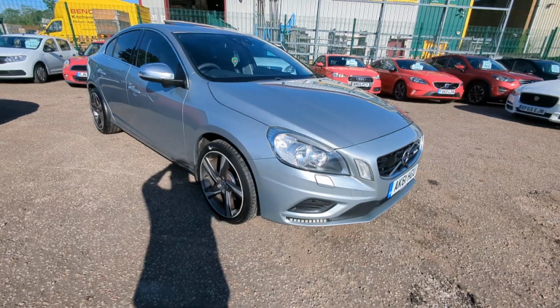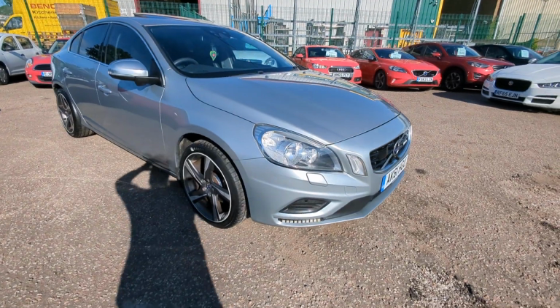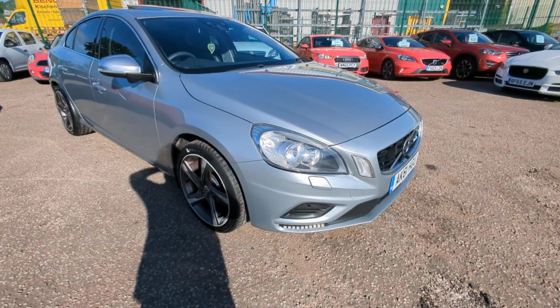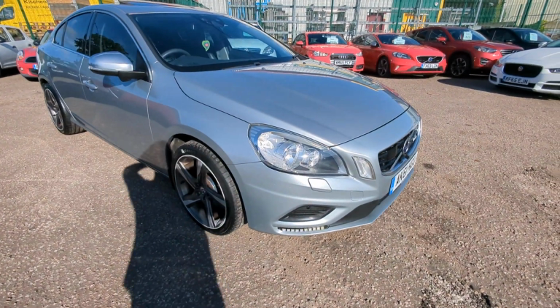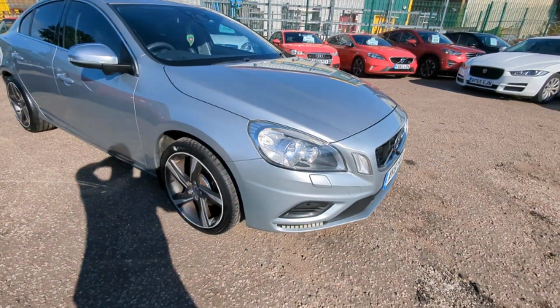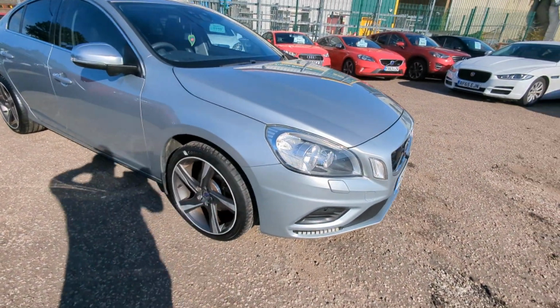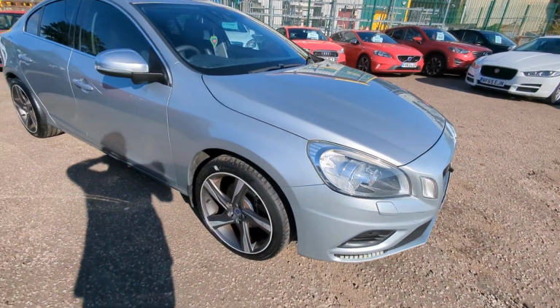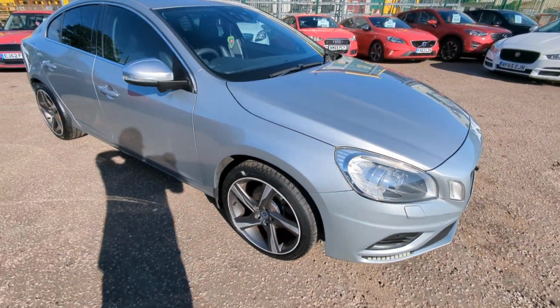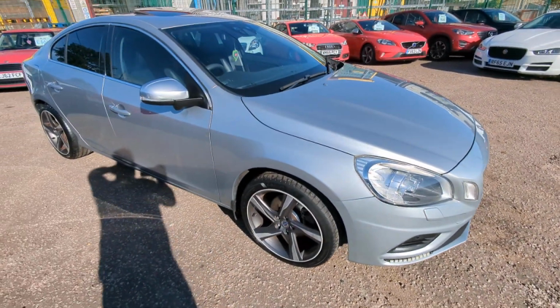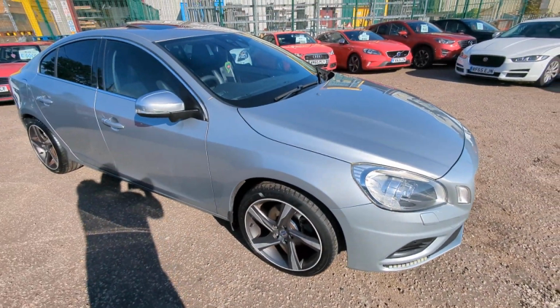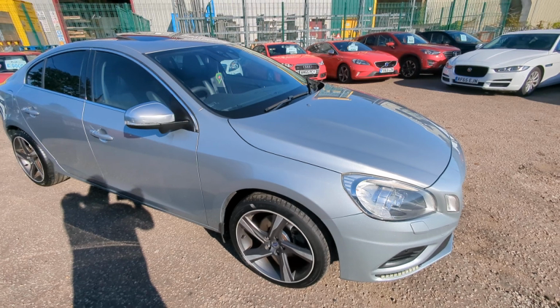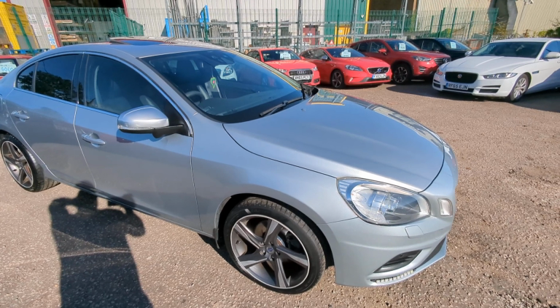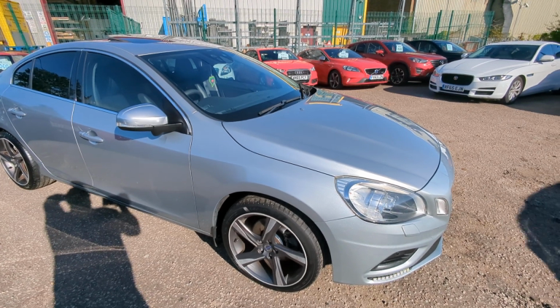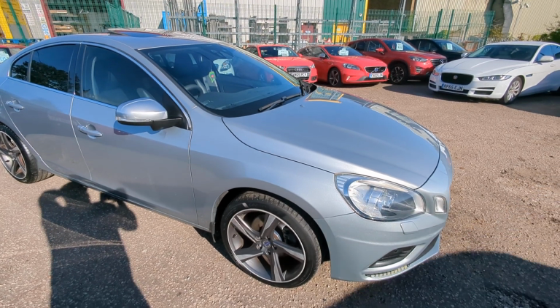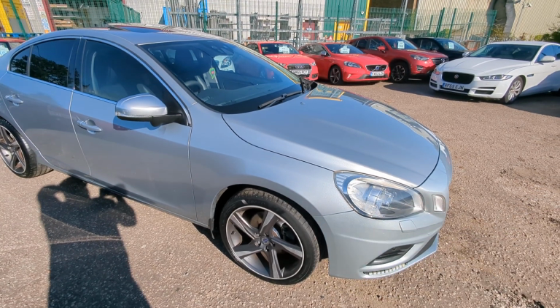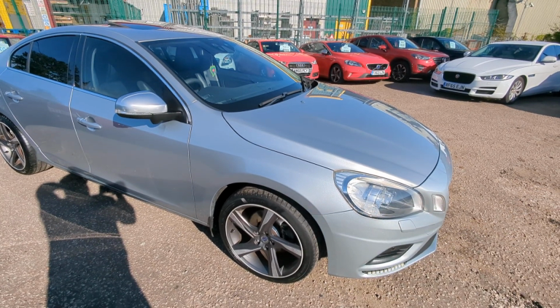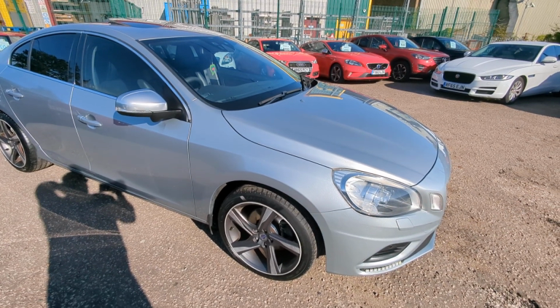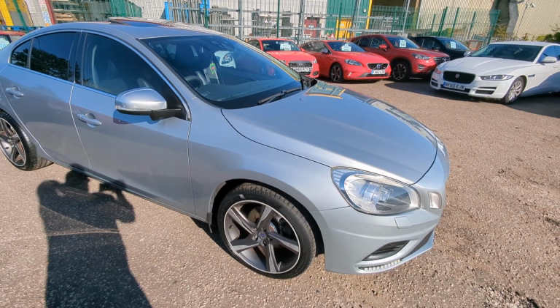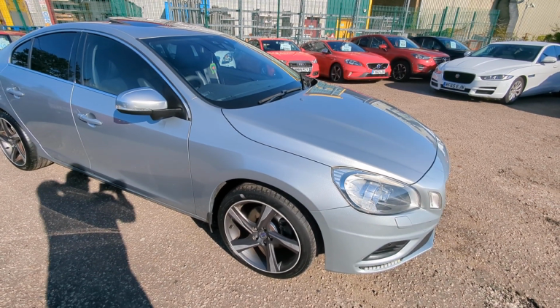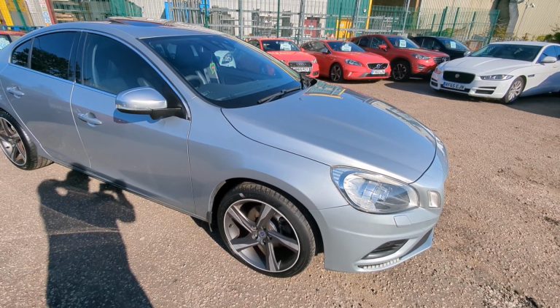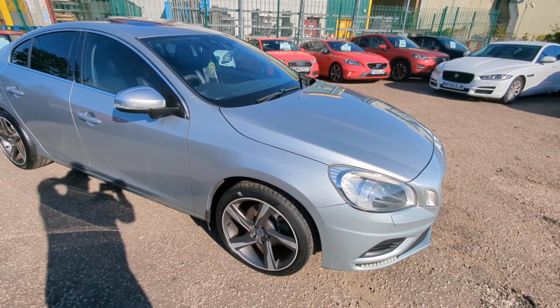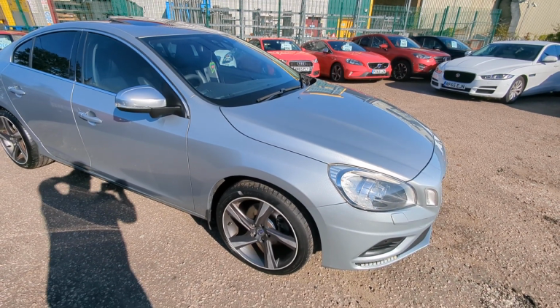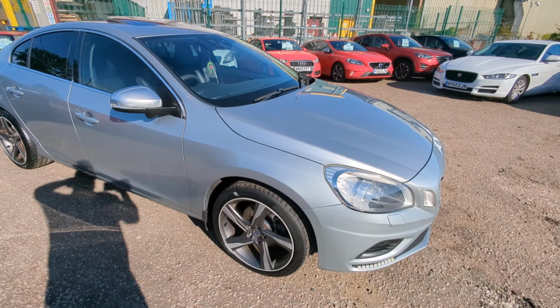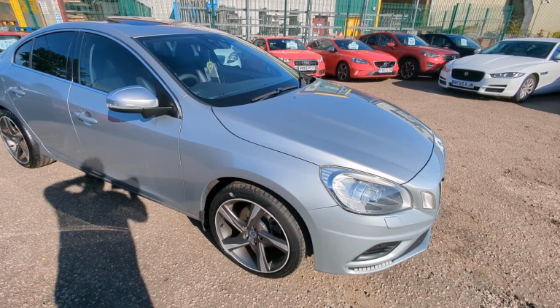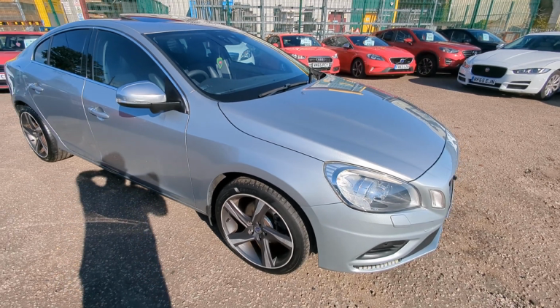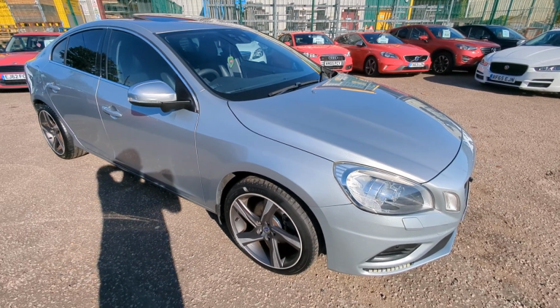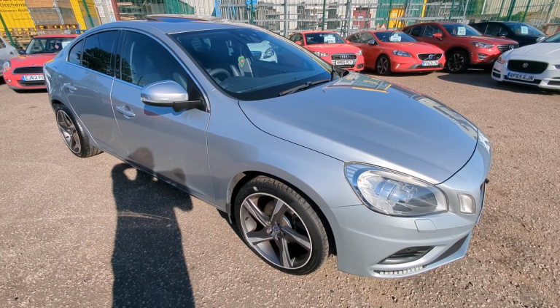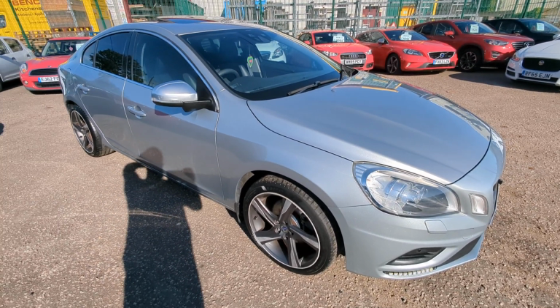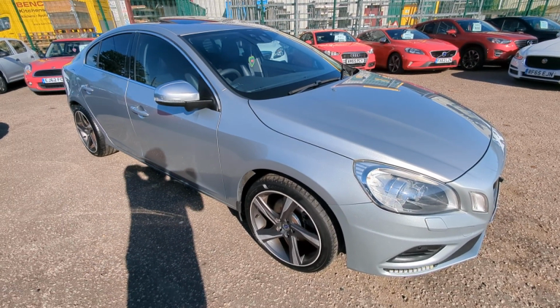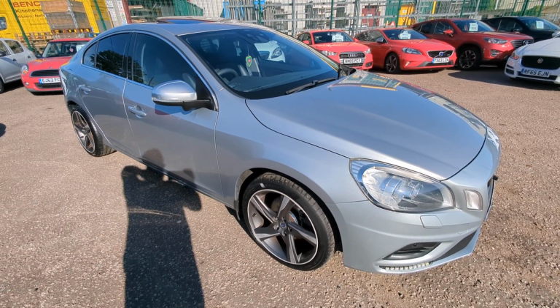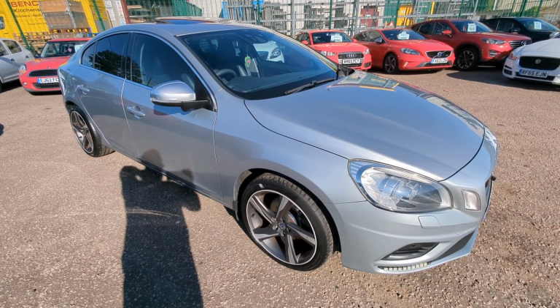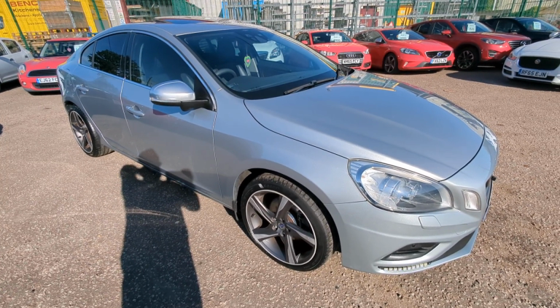Welcome to a quick walk-around video for our Volvo S60. This one came into me last week as a part exchange. I did the deal blind, so I wasn't quite sure what to expect, but it's turned out to be better than I expected.